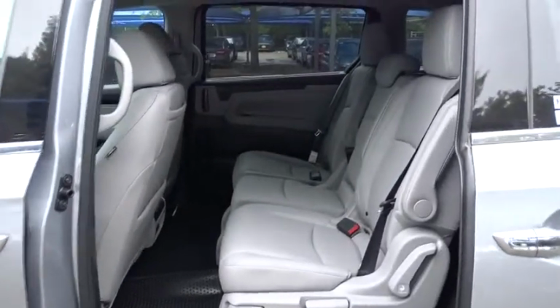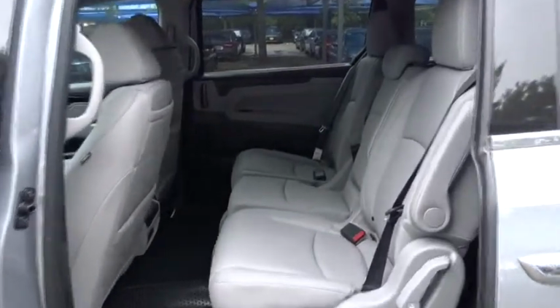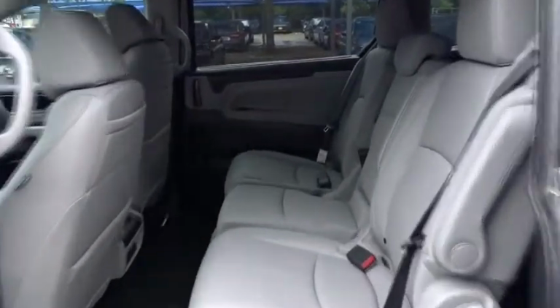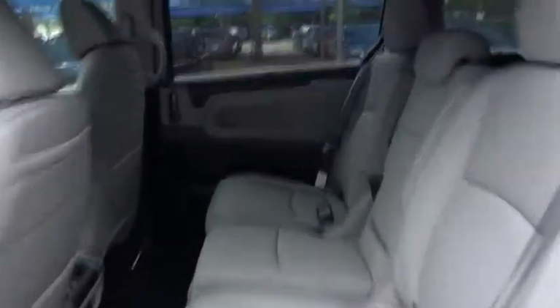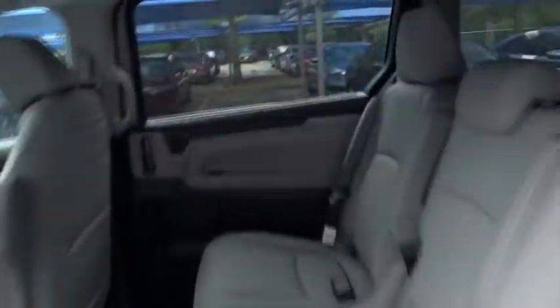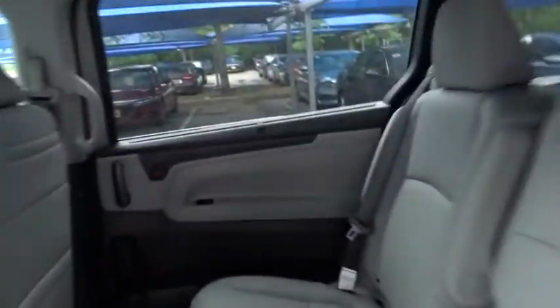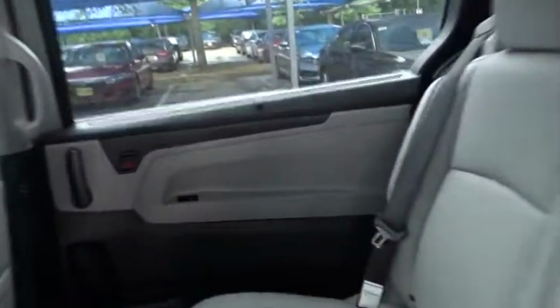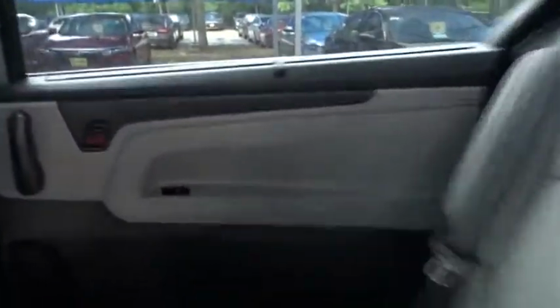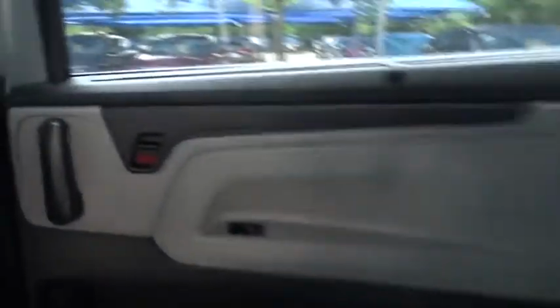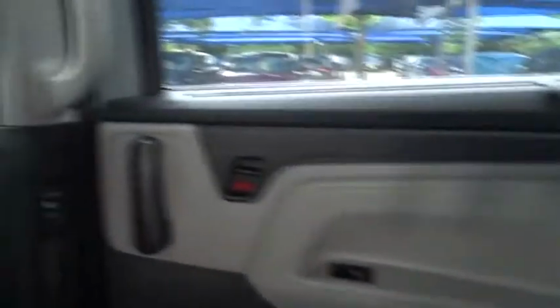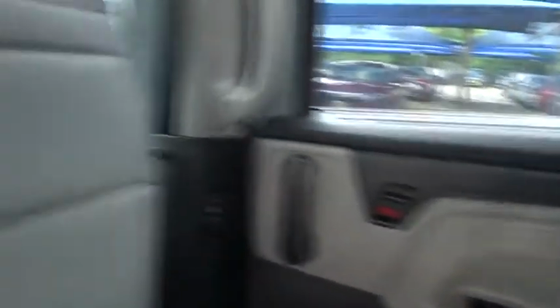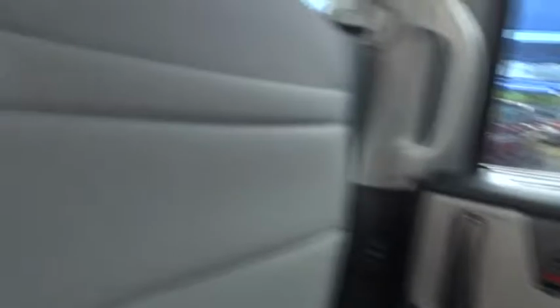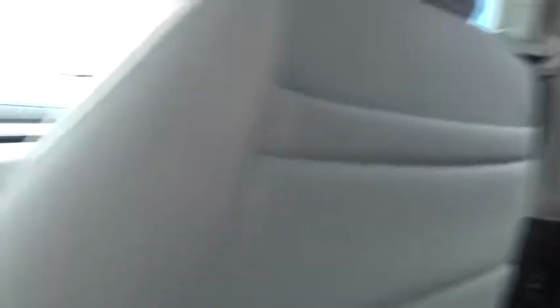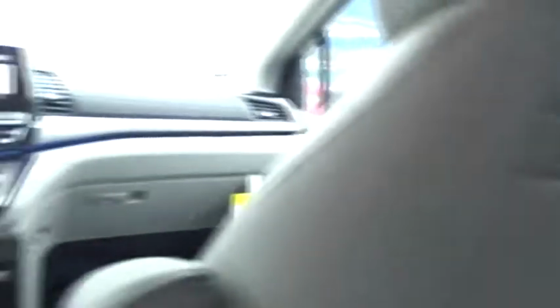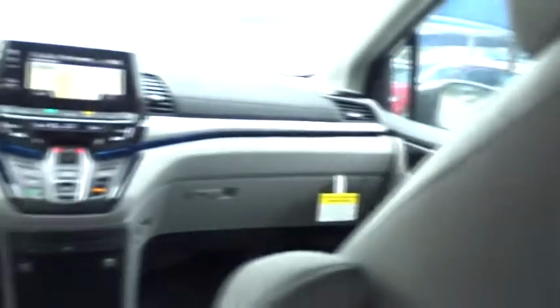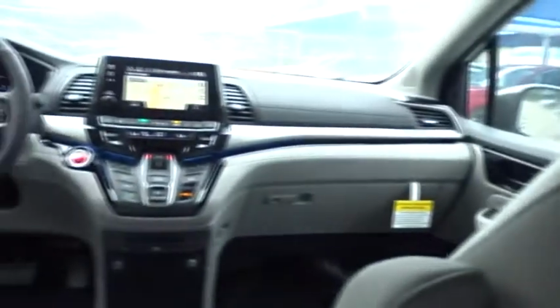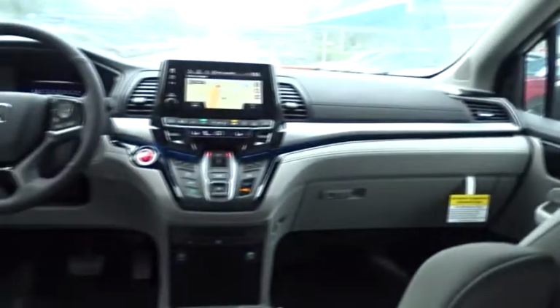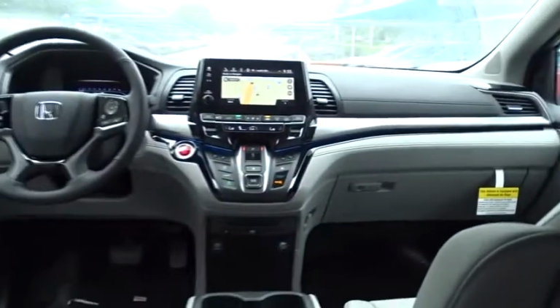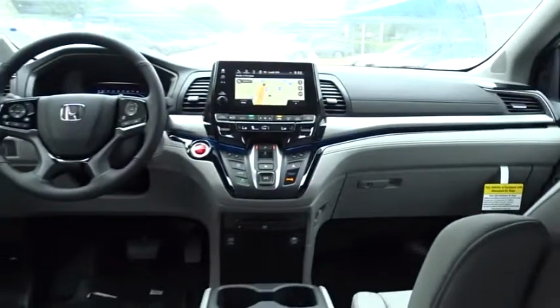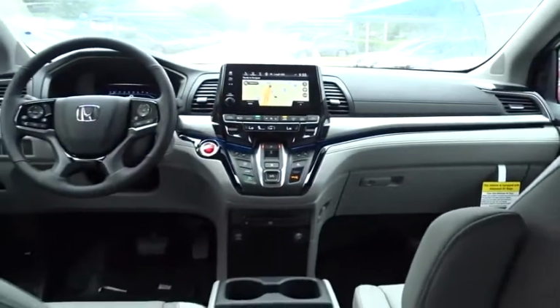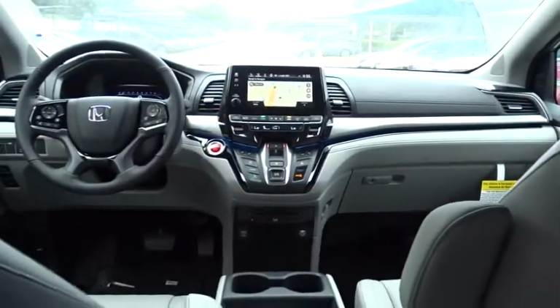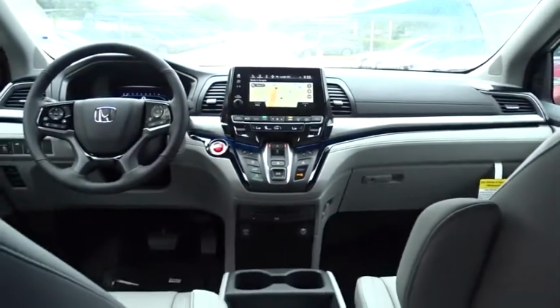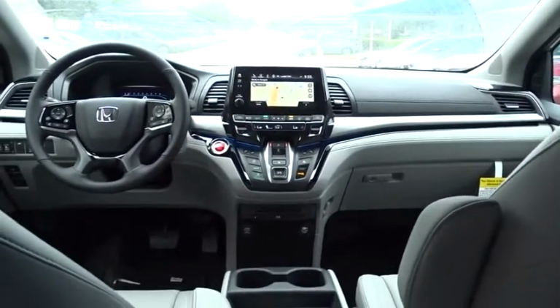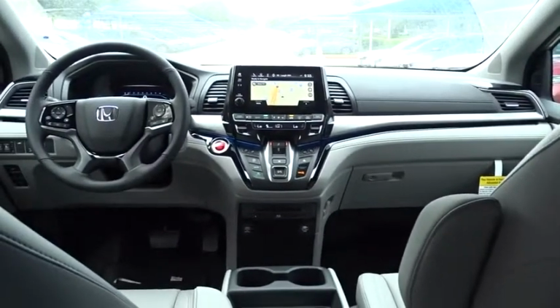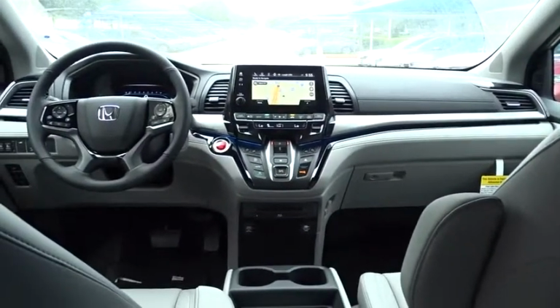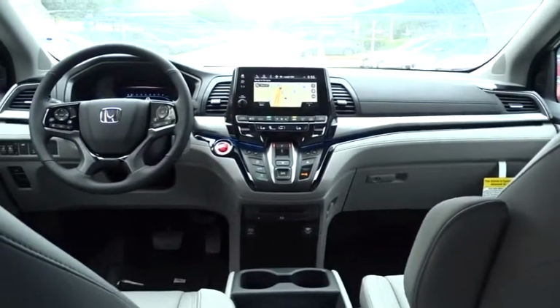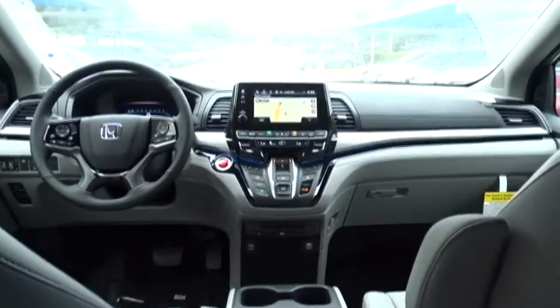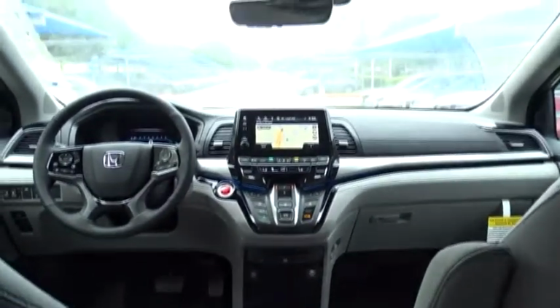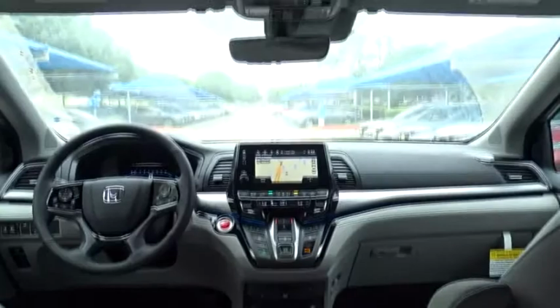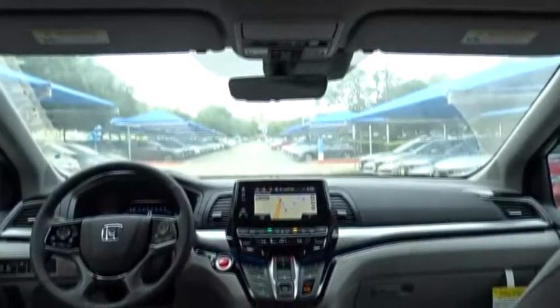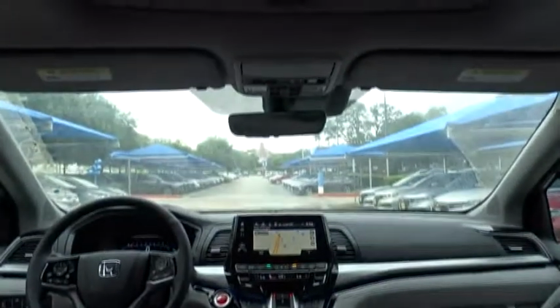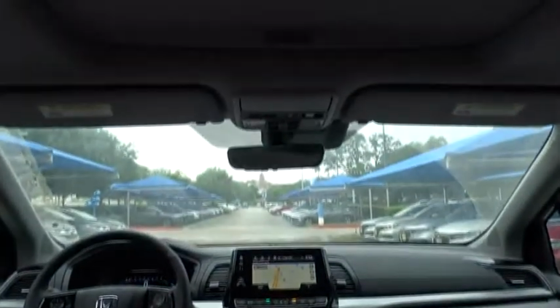Bluetooth, leather wrapped steering wheel, adjustable steering wheel, power steering, automatic transmission, front wheel drive, keyless start, hard disk drive media storage.